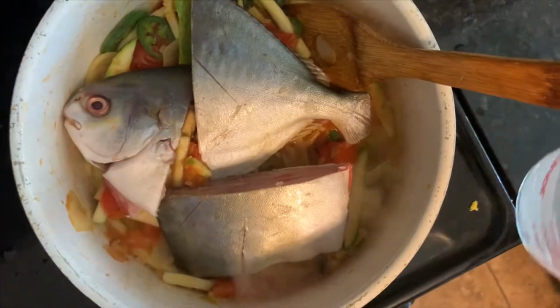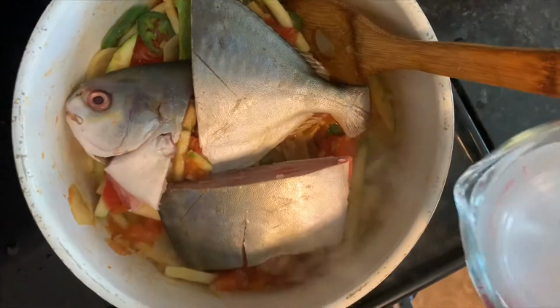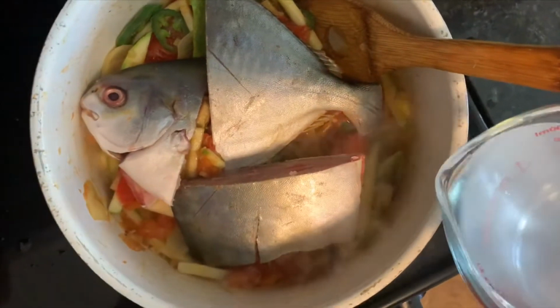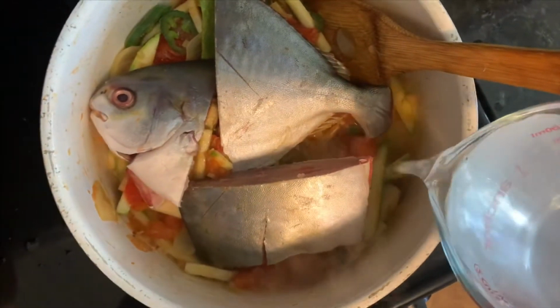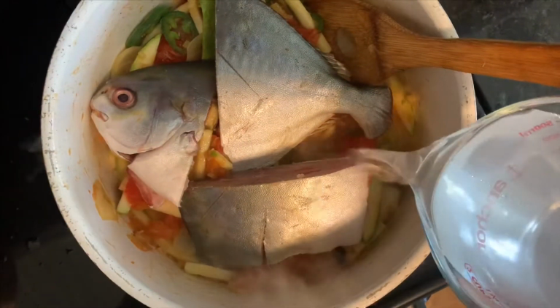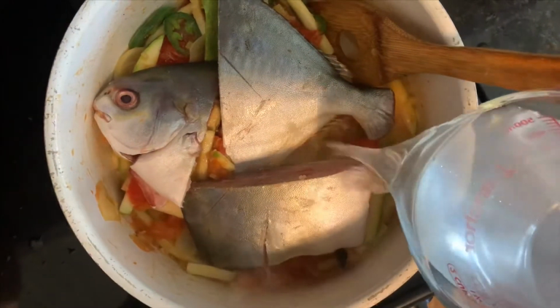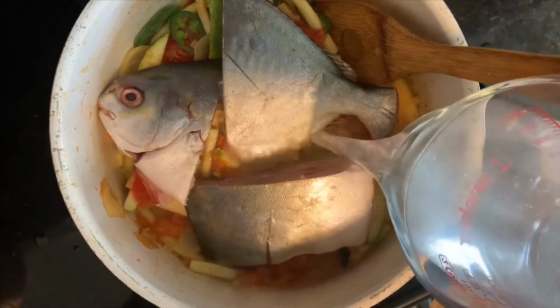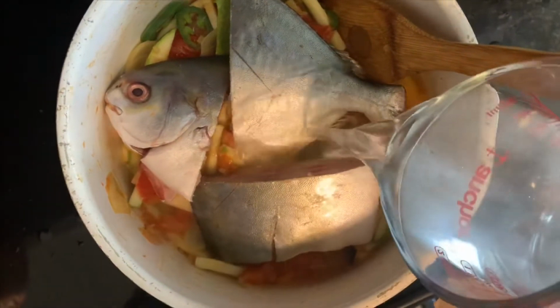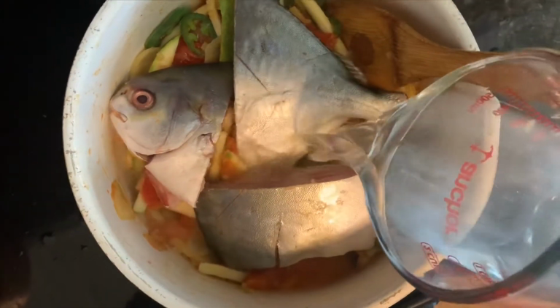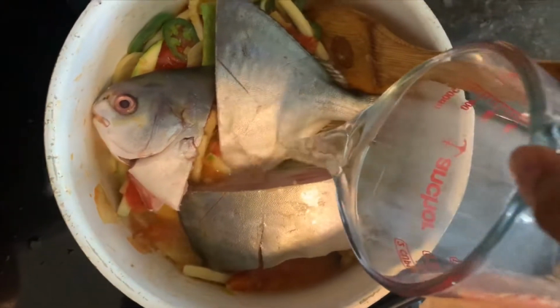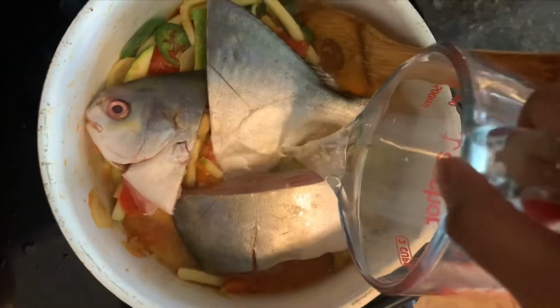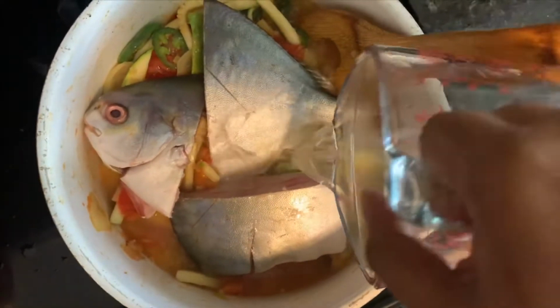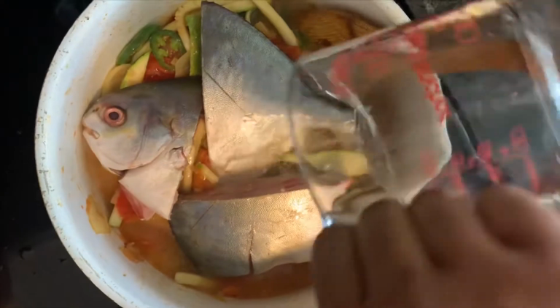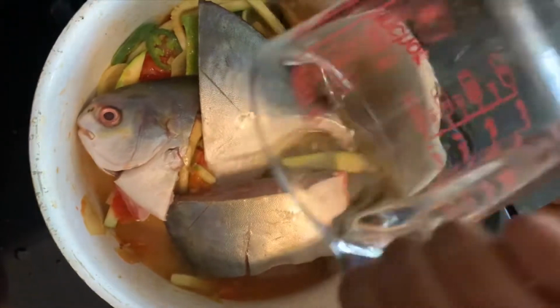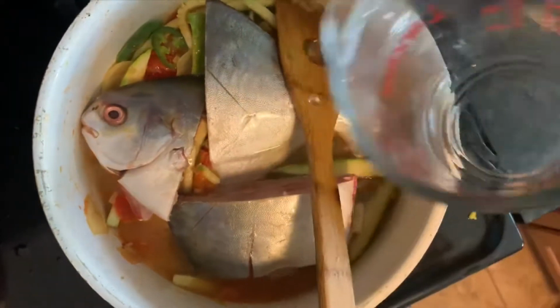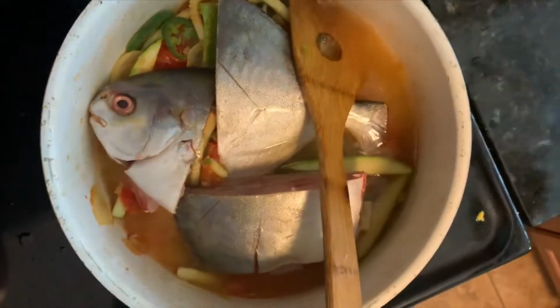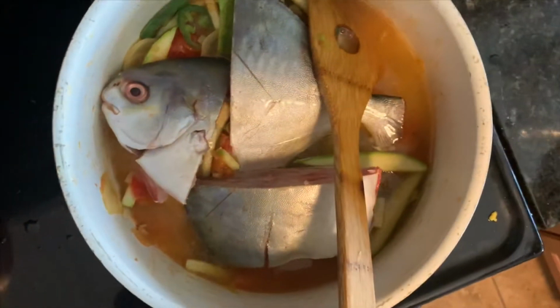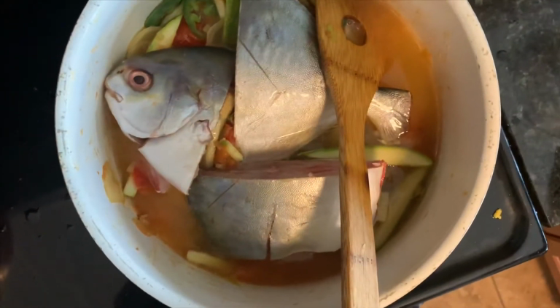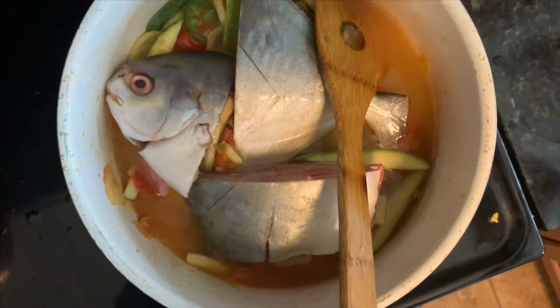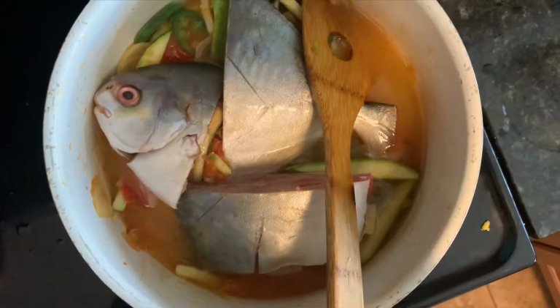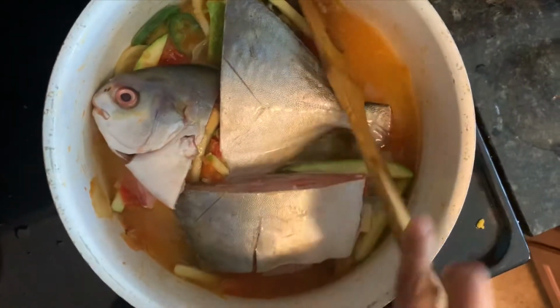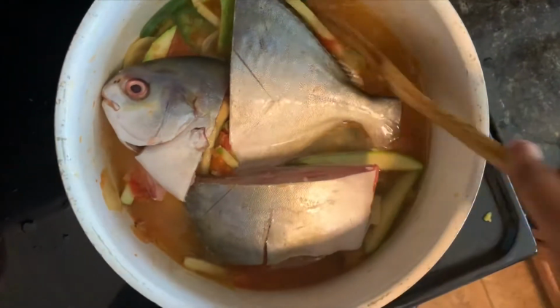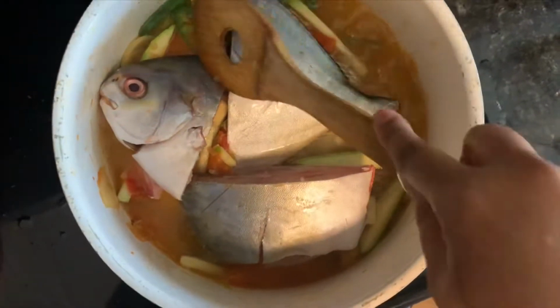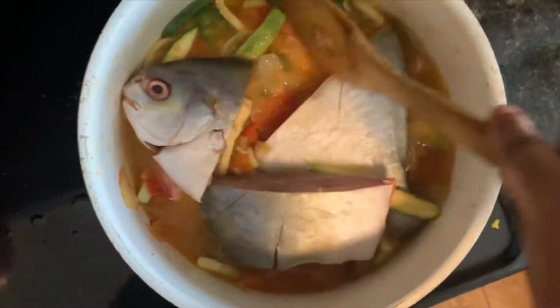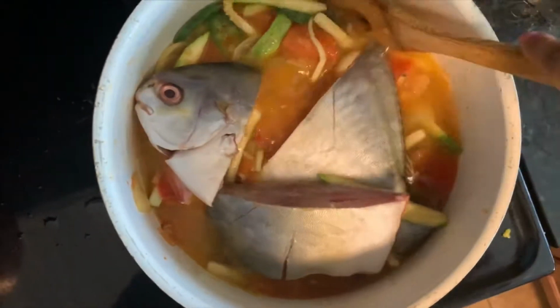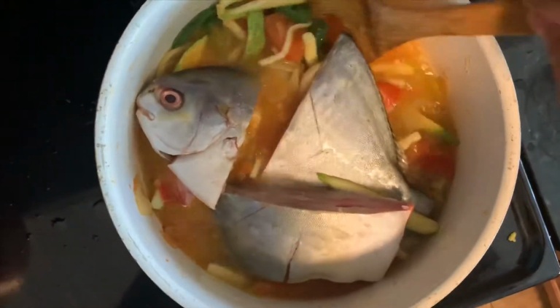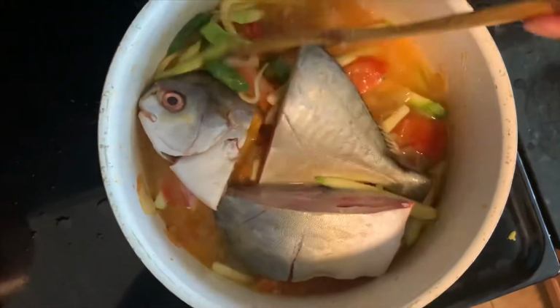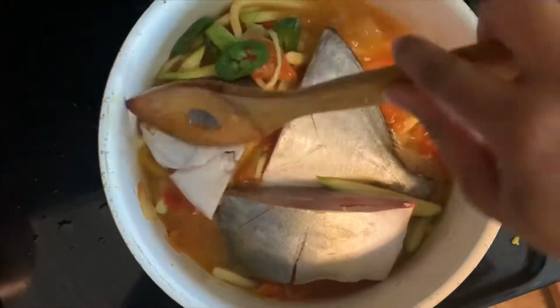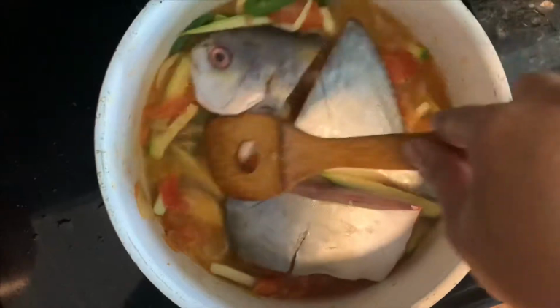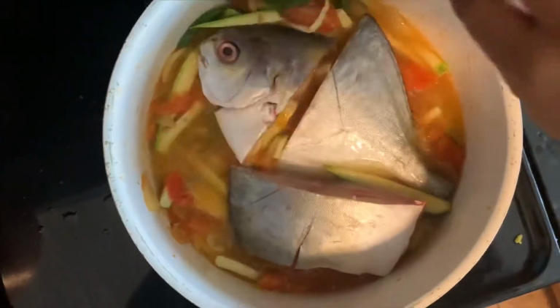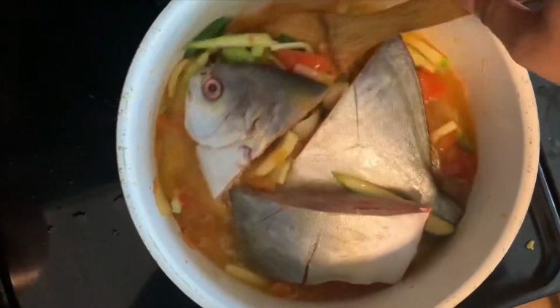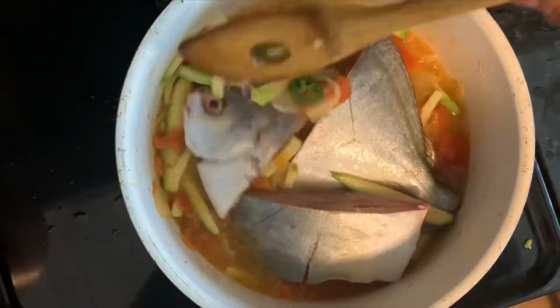Then, of course, we're going to add our pompano fish. I love pompano fish. If you've never had it, it's a white fish — very flaky and so good. It's a great fish for the stew.